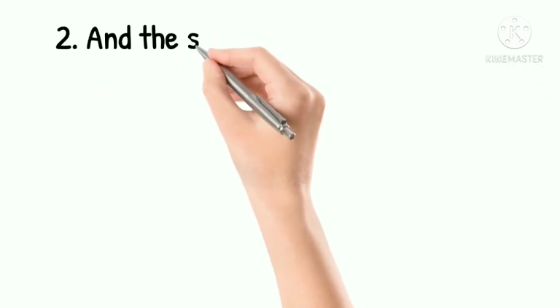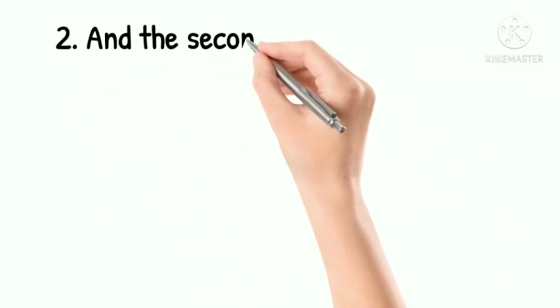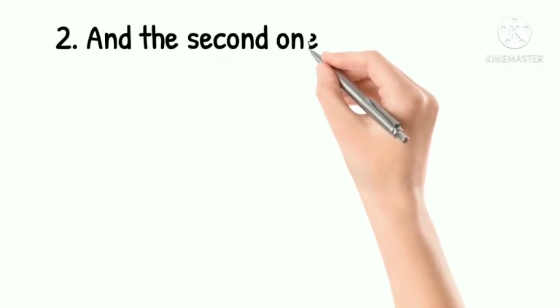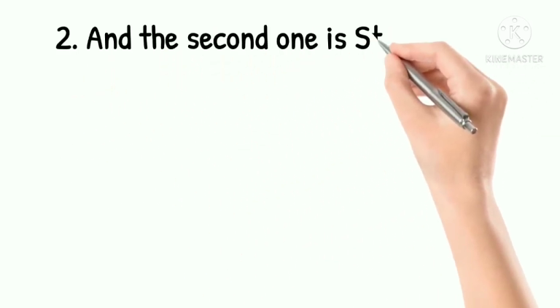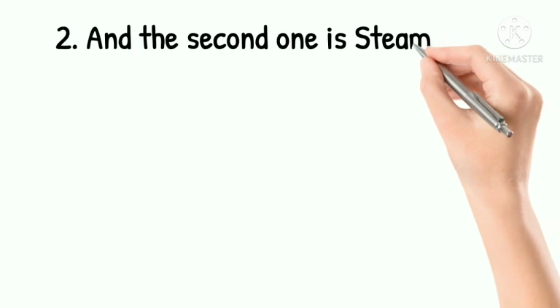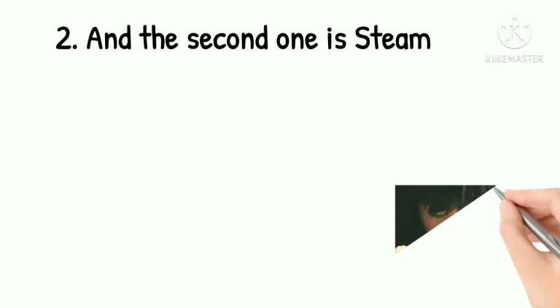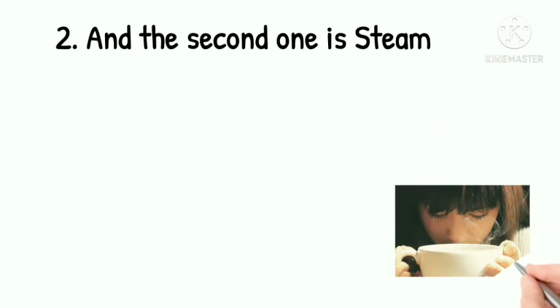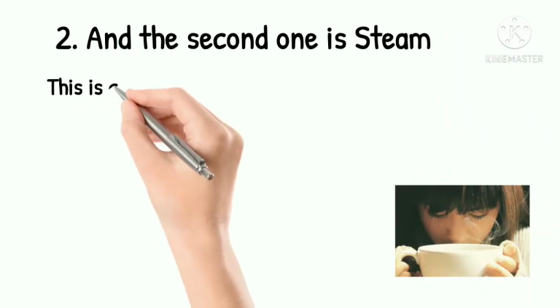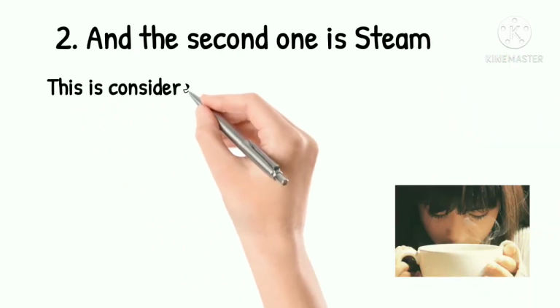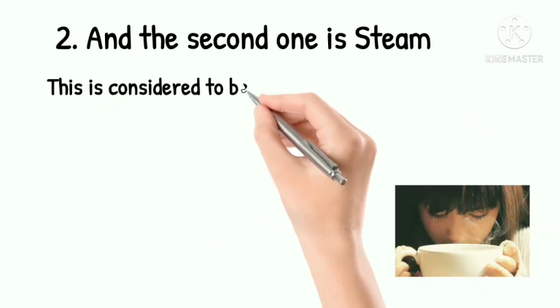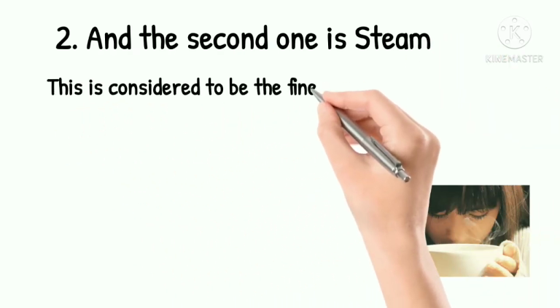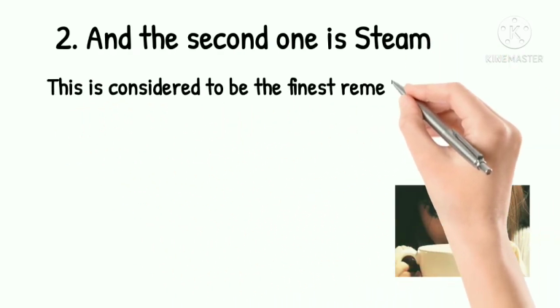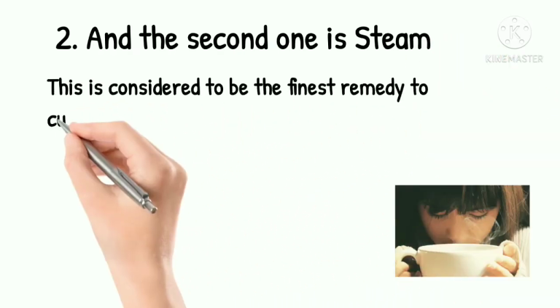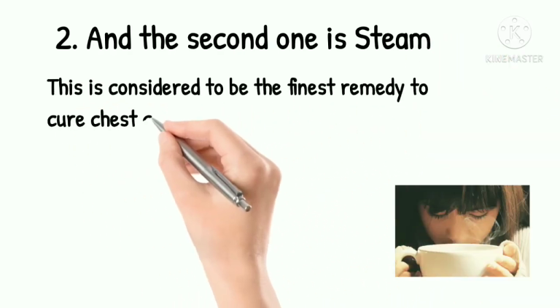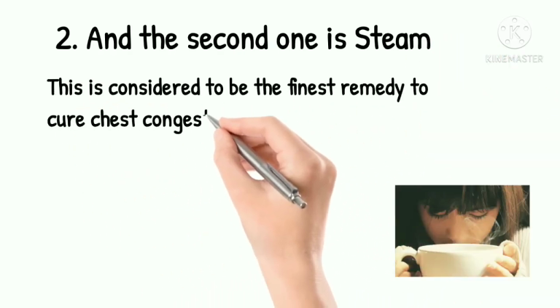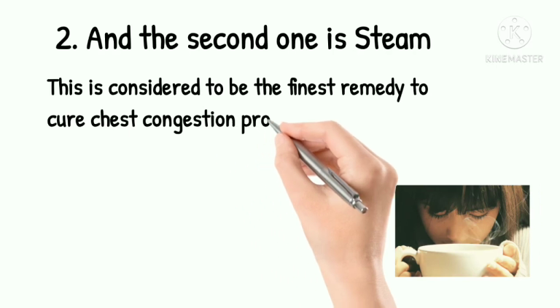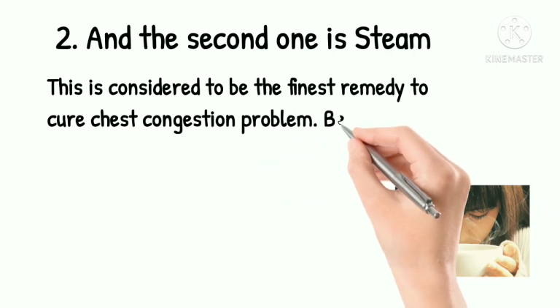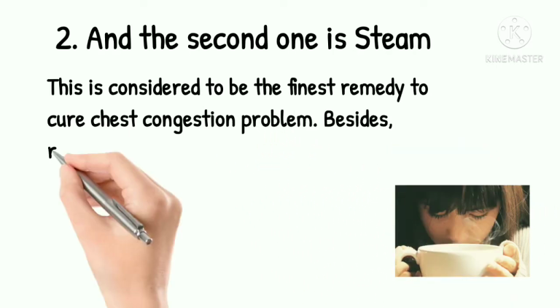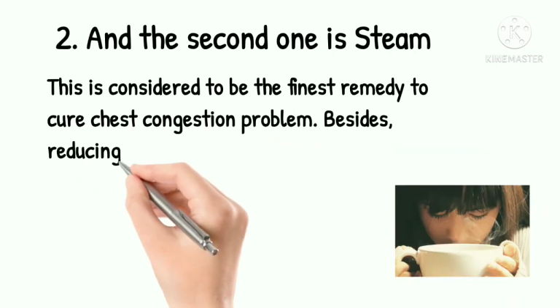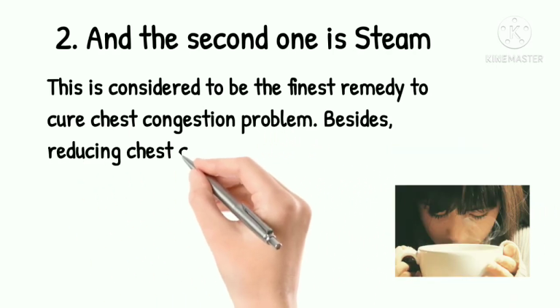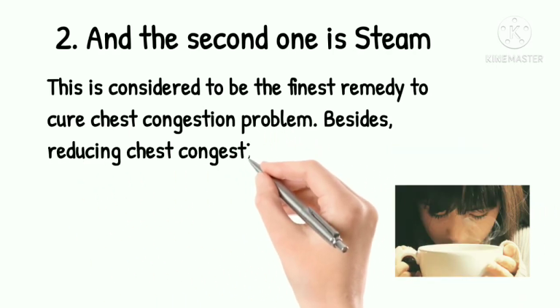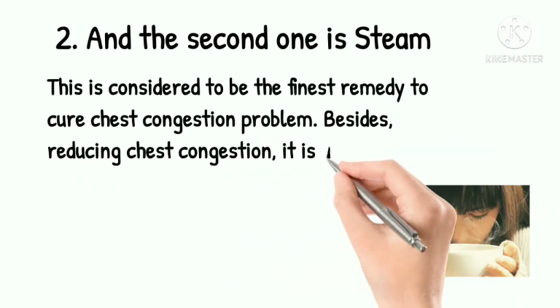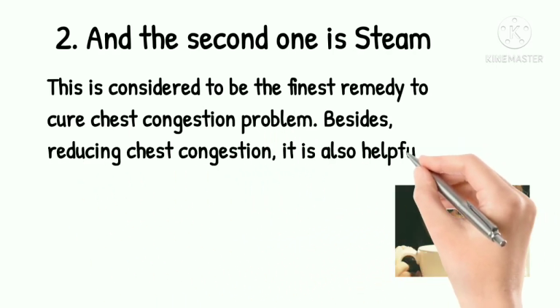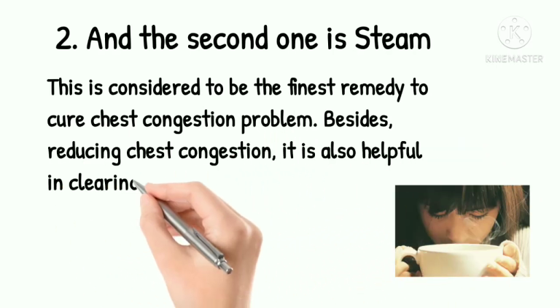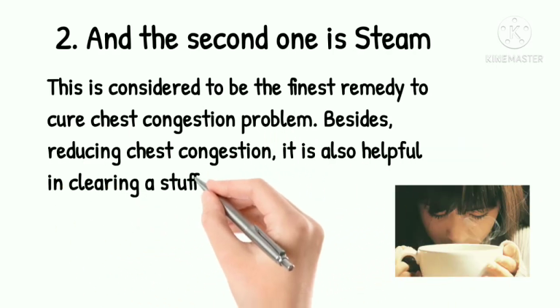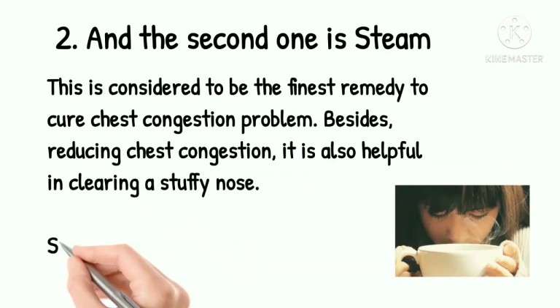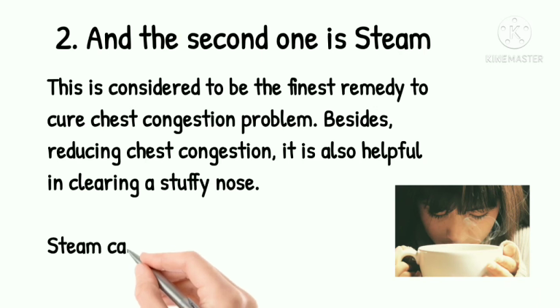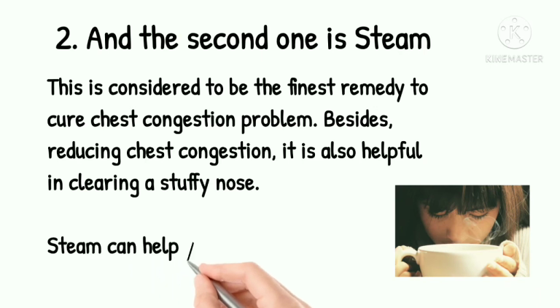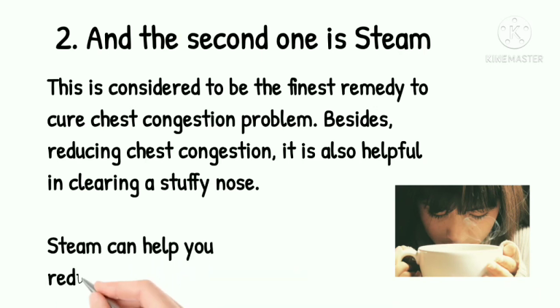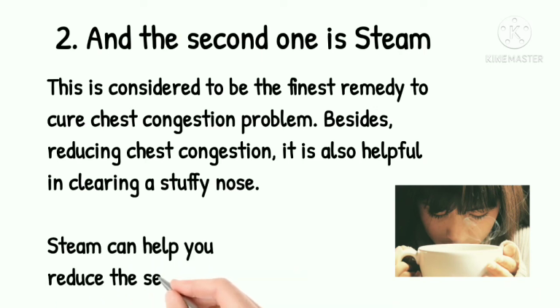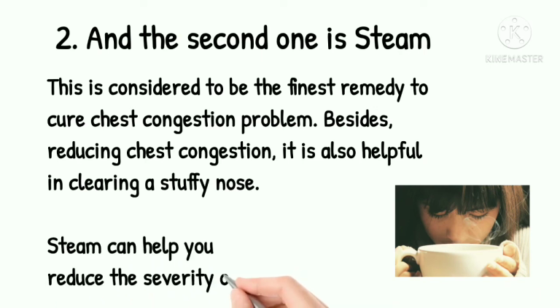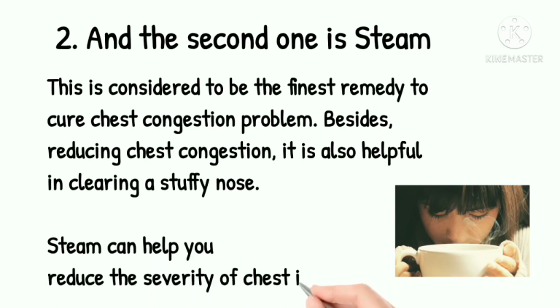2. Steam. This is considered to be the finest remedy to cure chest congestion problems. Besides reducing chest congestion, it is also helpful in clearing a stuffy nose. Steam can help you reduce the severity of chest infection.